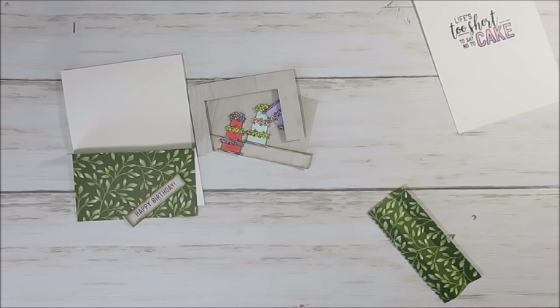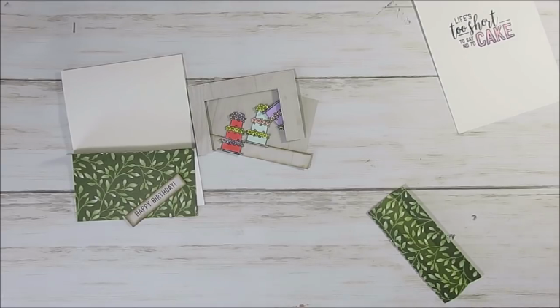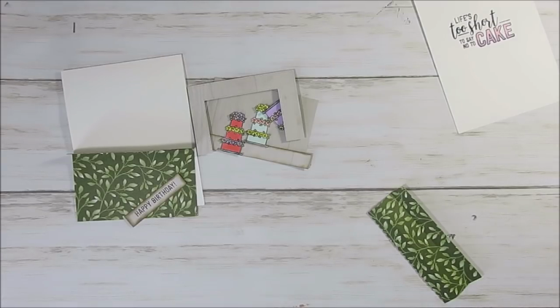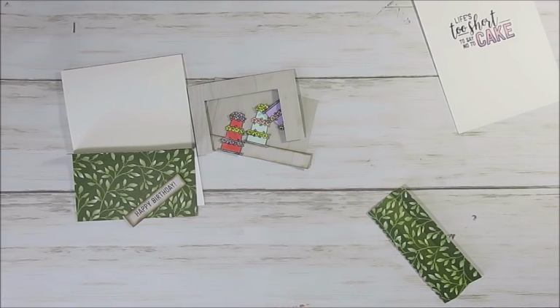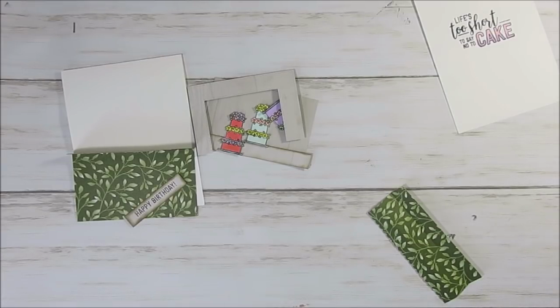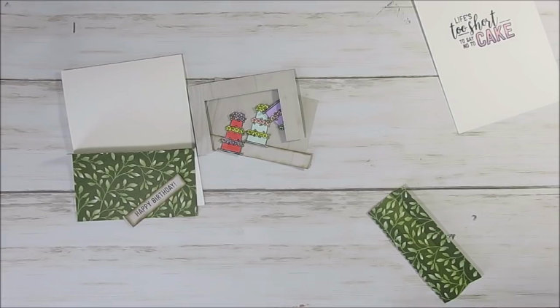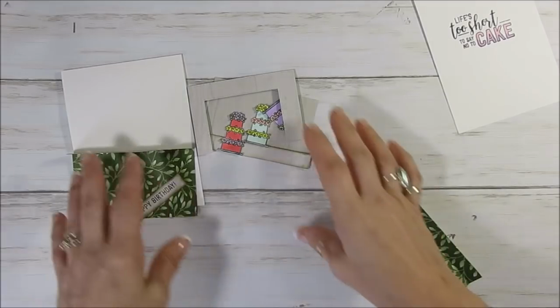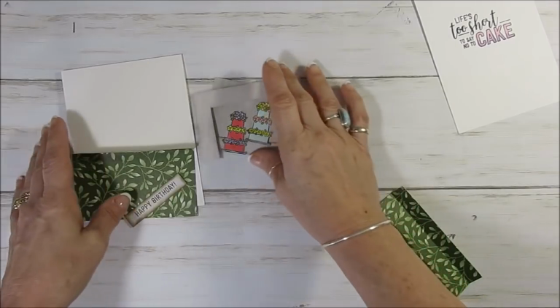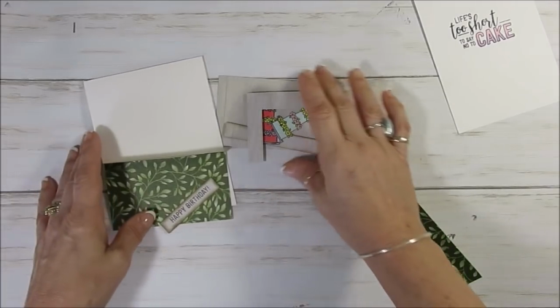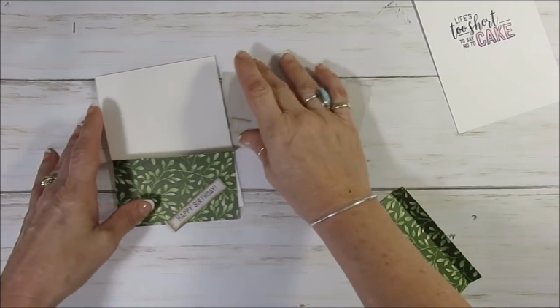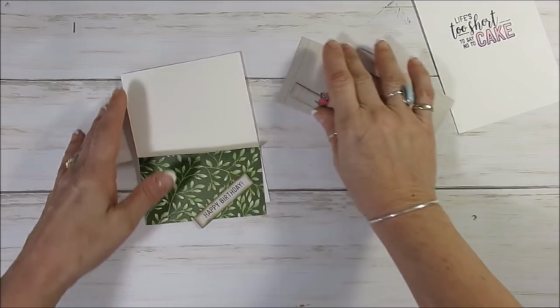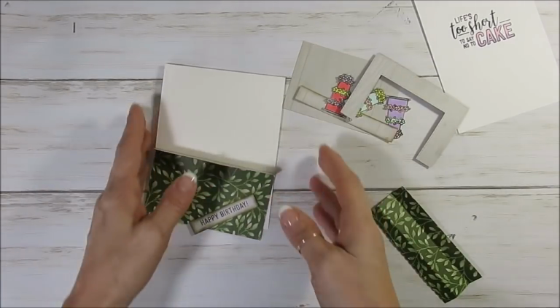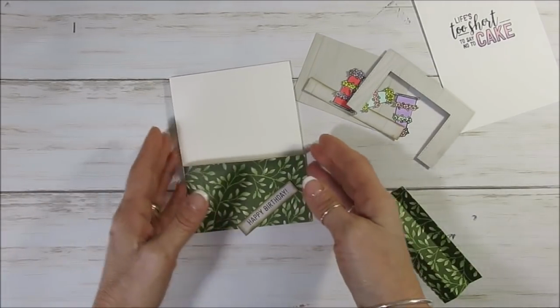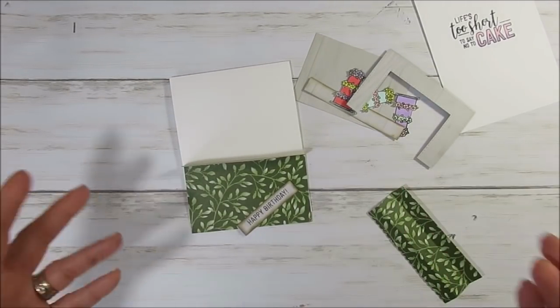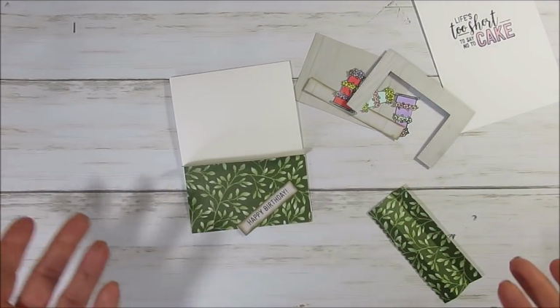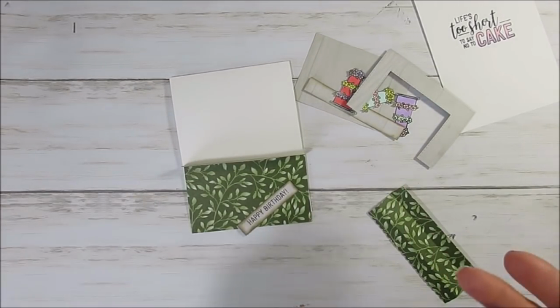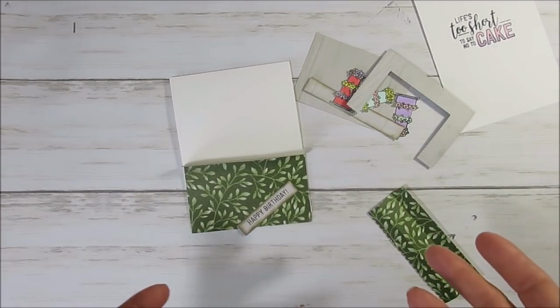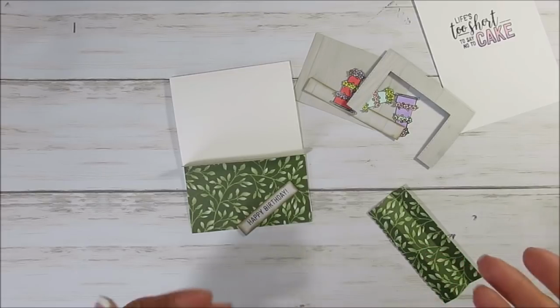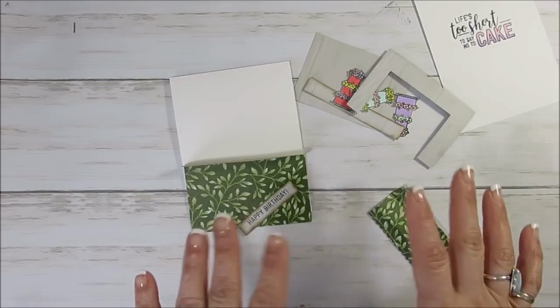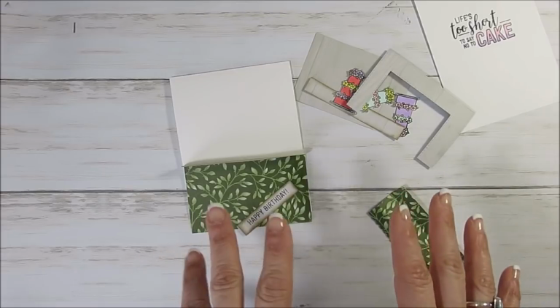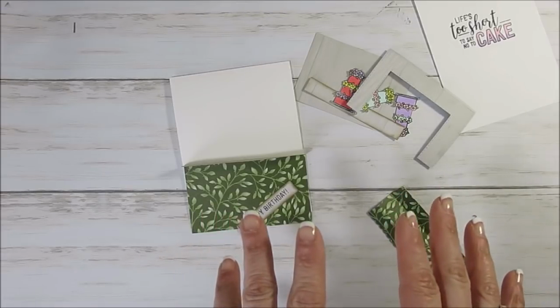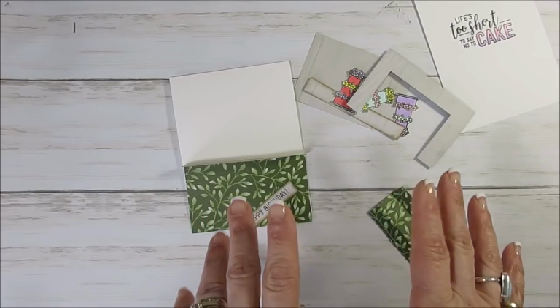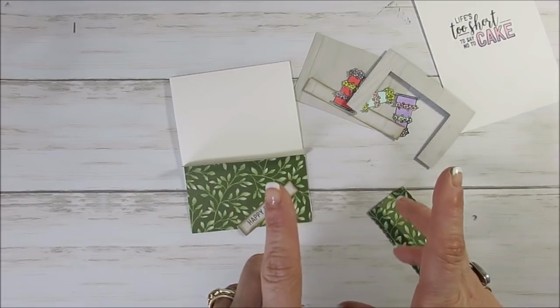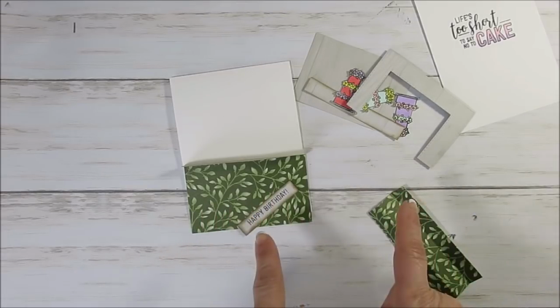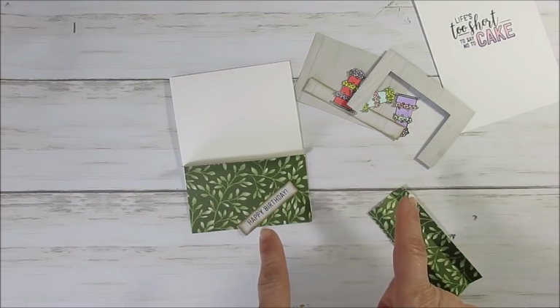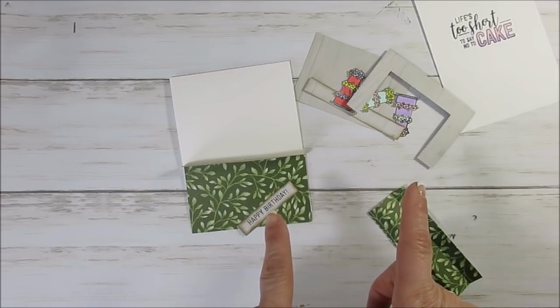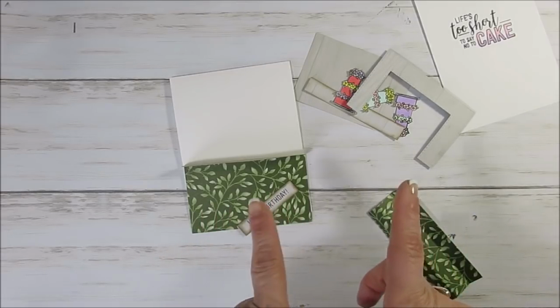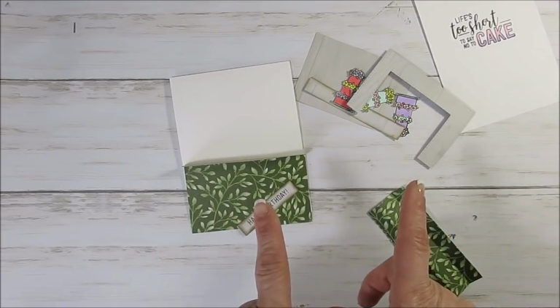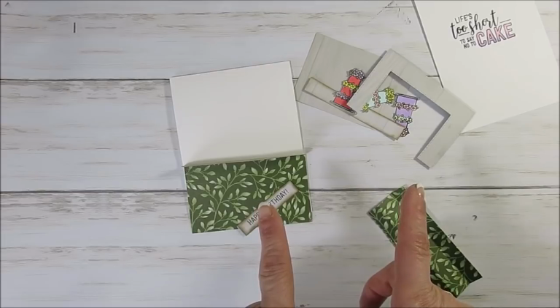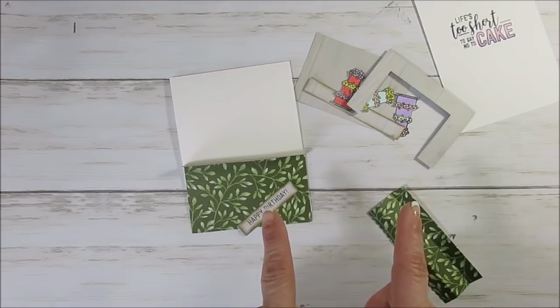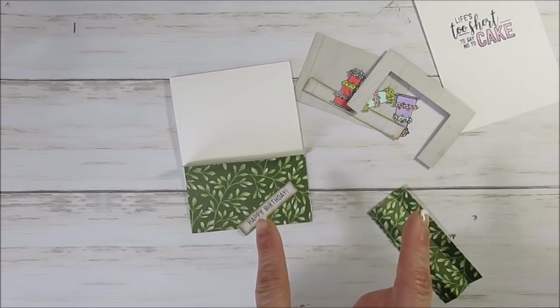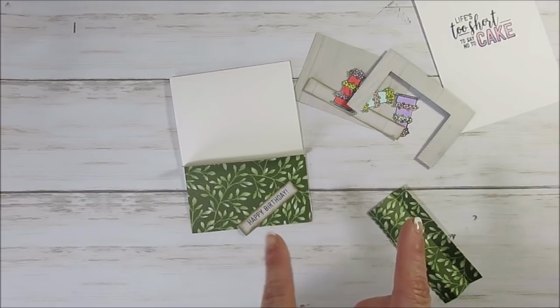Today I'm going to share with you how to do a stand card. This one's going to be a cake. I saw this card inspired by Dawn, one of my teammates.